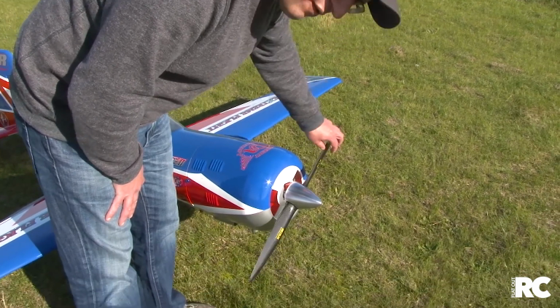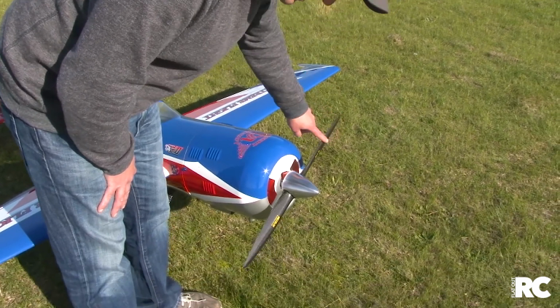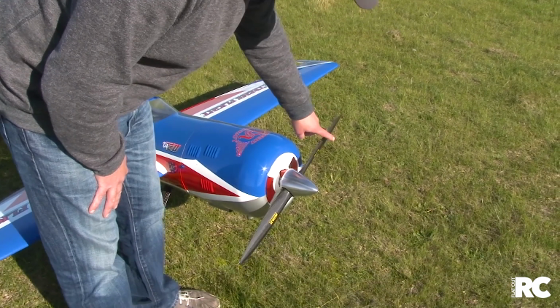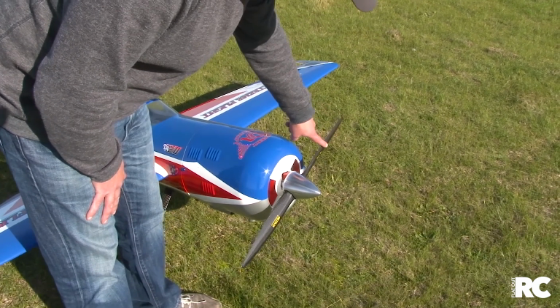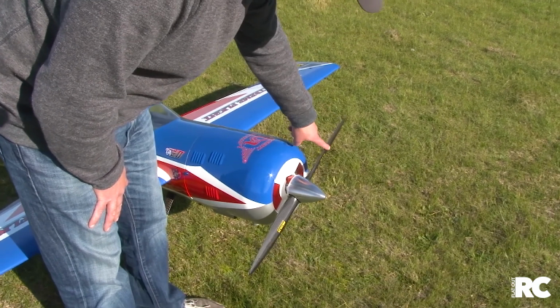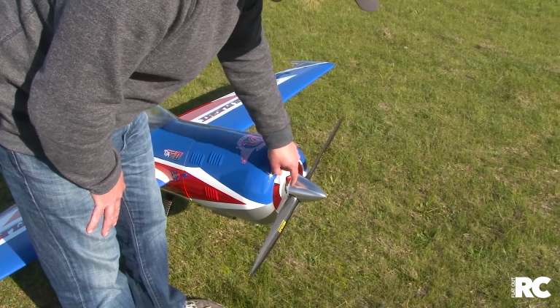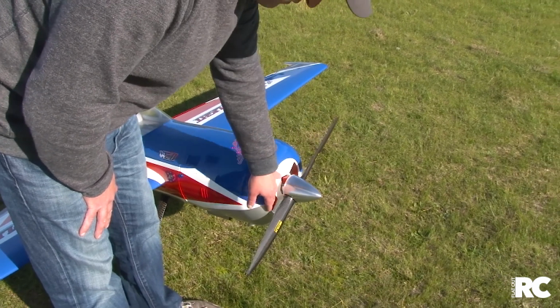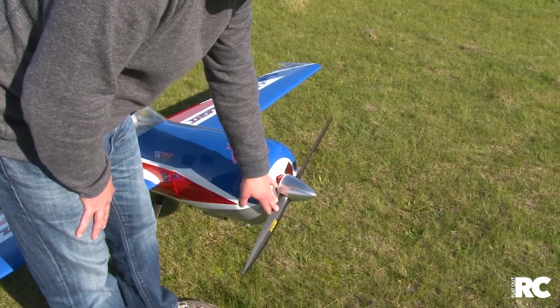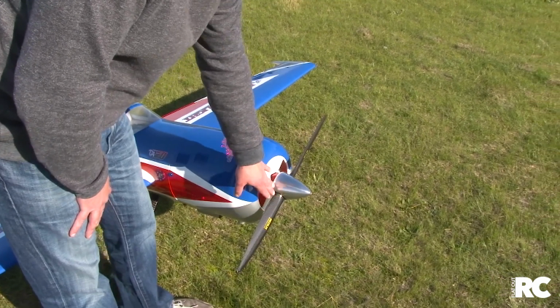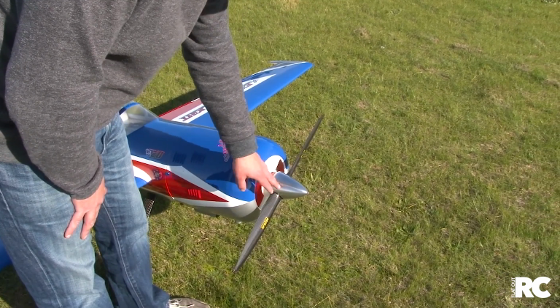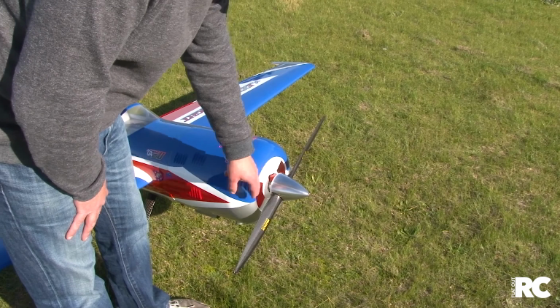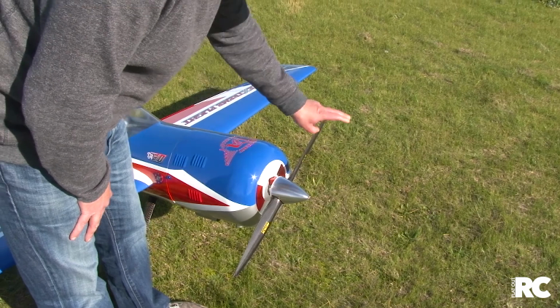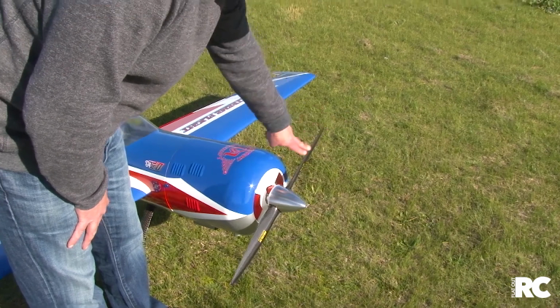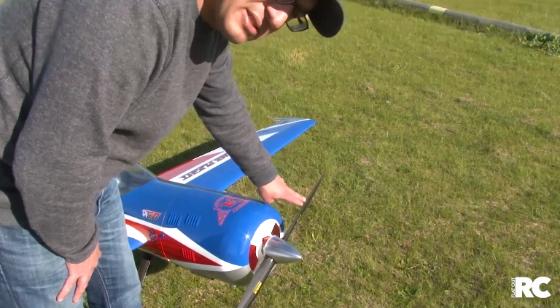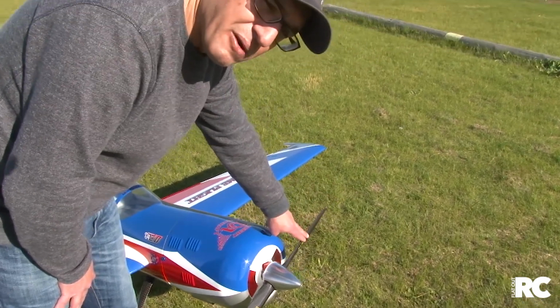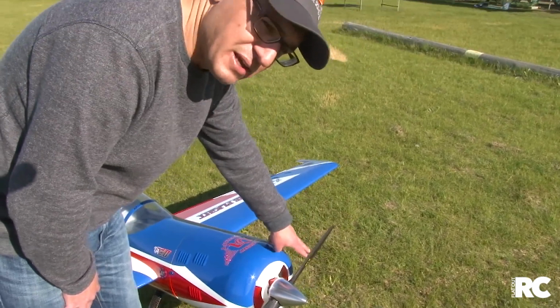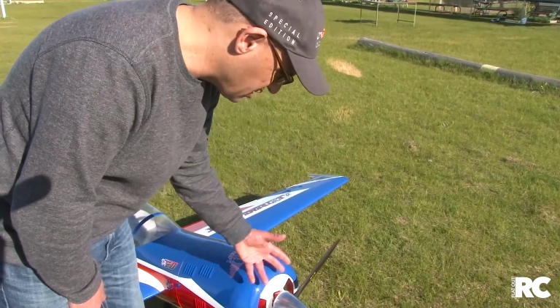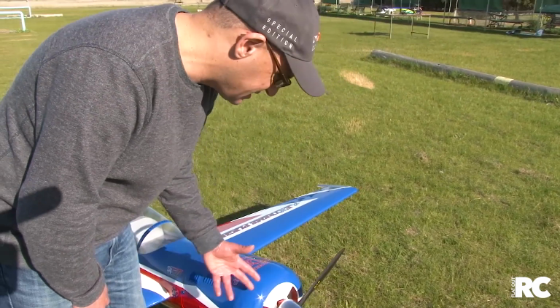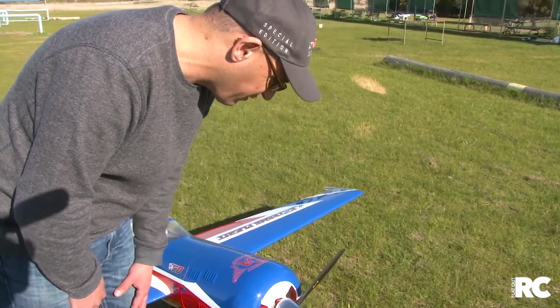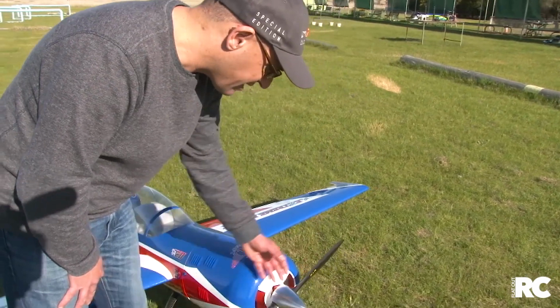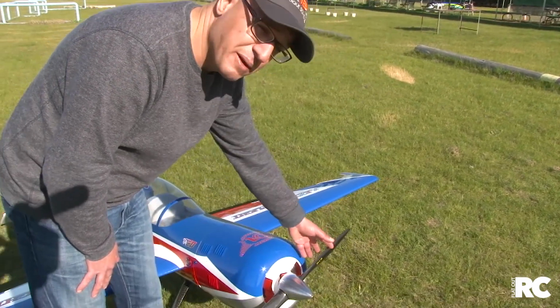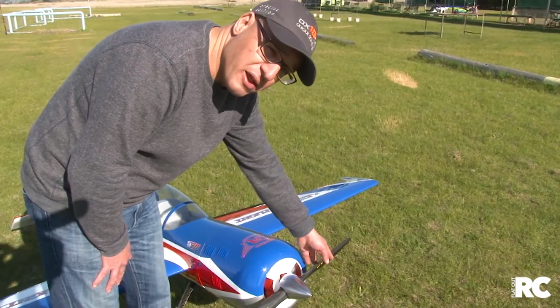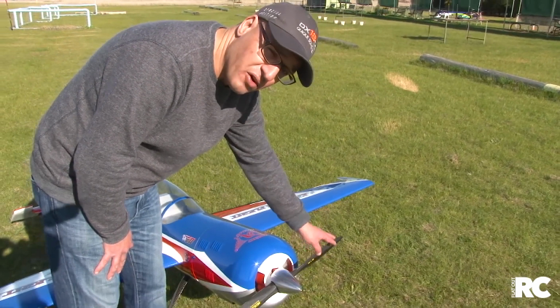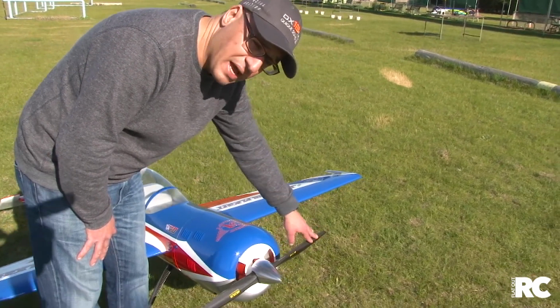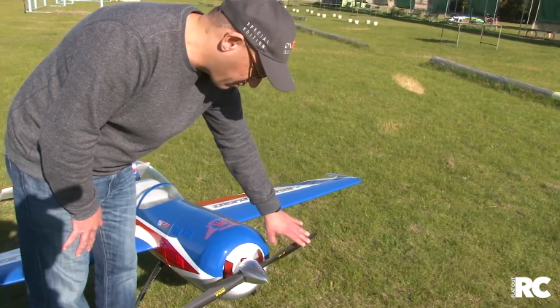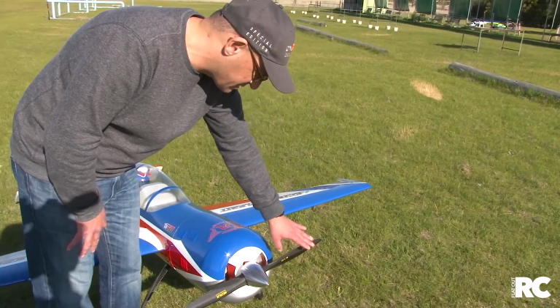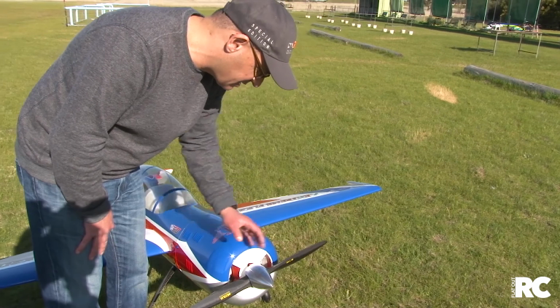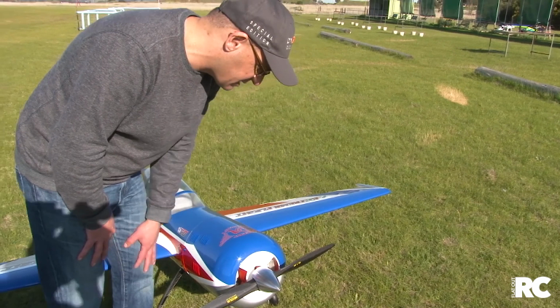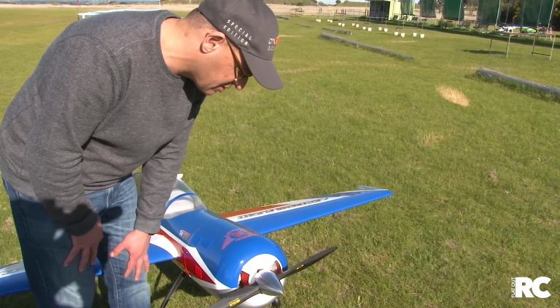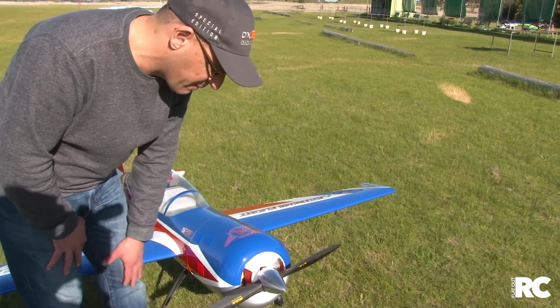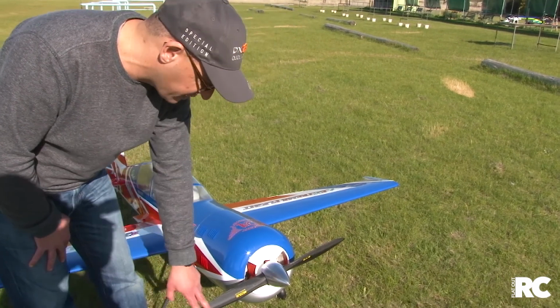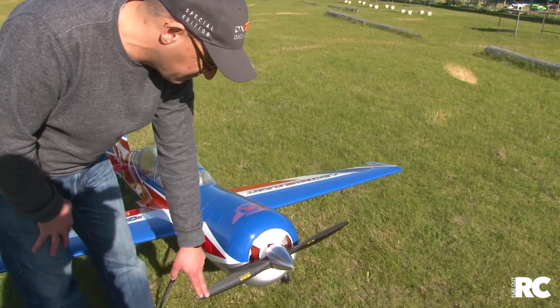It's running a 24x10 carbon fiber prop. For aerobatic pilots, carbon is a great way to go — nice and stiff. It's actually a little bit quieter; I find carbon props are quieter, it must be the stiffness — there's not that much flex in them.